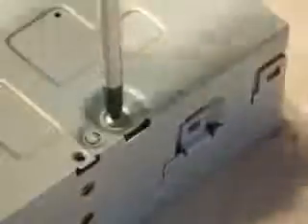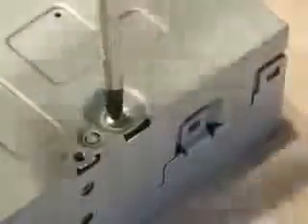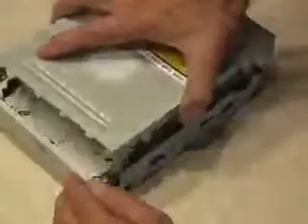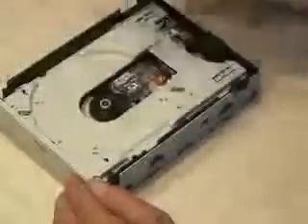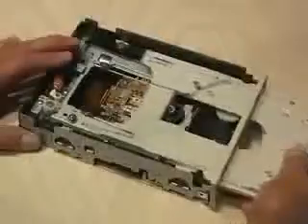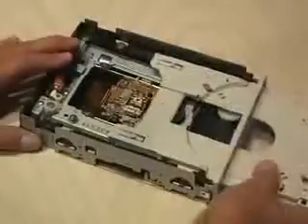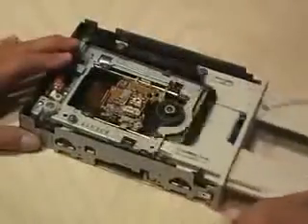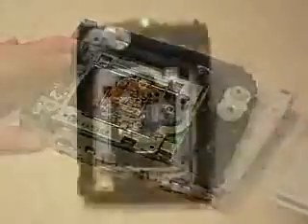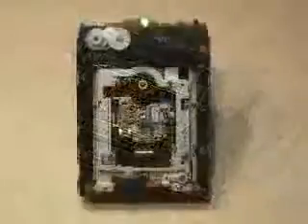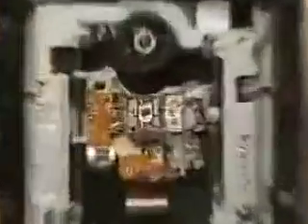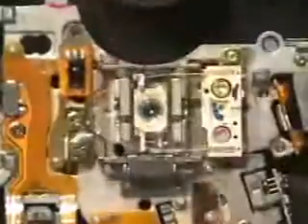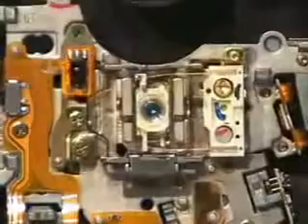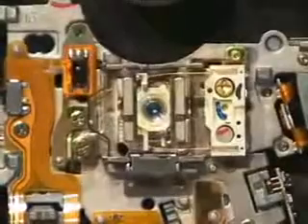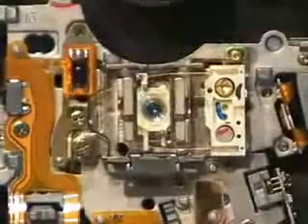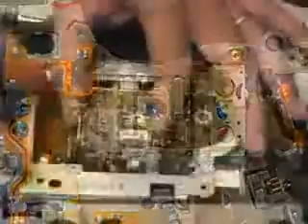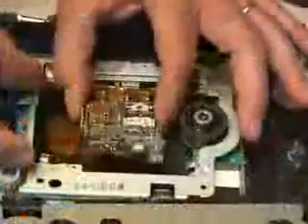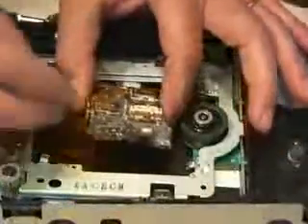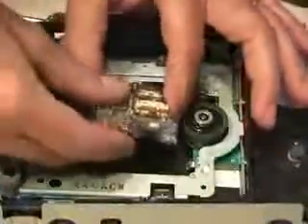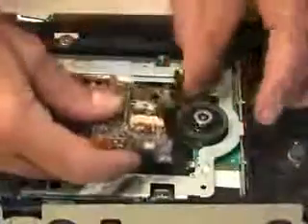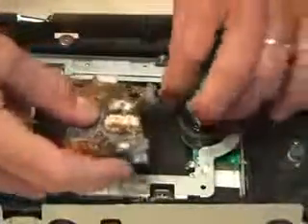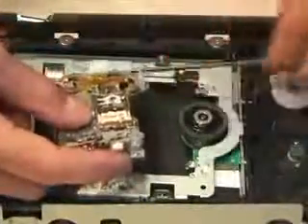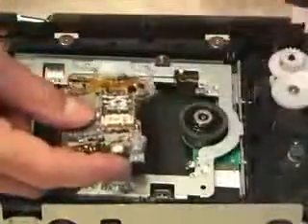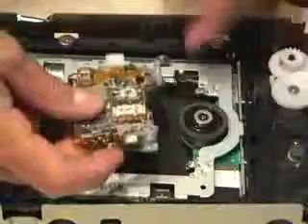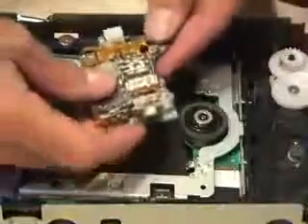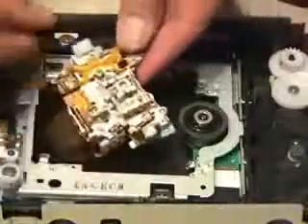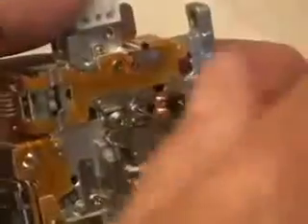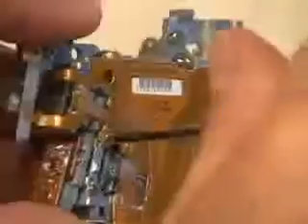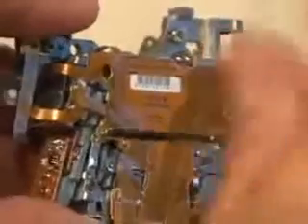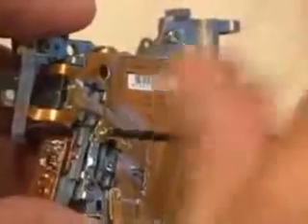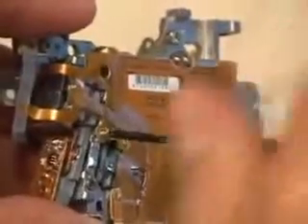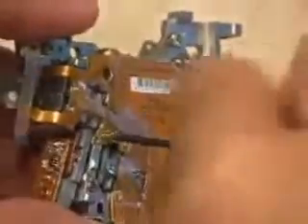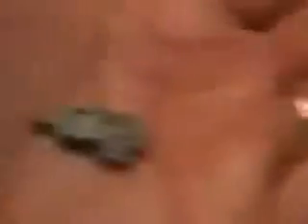Remove all the screws and take apart the case. Remove the drawer to expose the carriage assembly. That's where you'll find the powerful laser diode. All DVD burners will have a set of rails that the laser assembly rides on. After pulling out the assembly, start removing all the little screws to get to the laser diode.